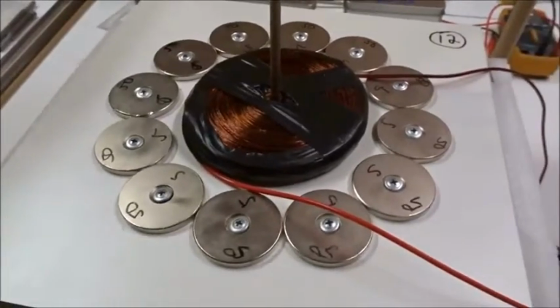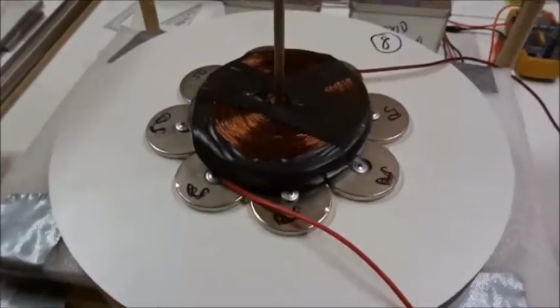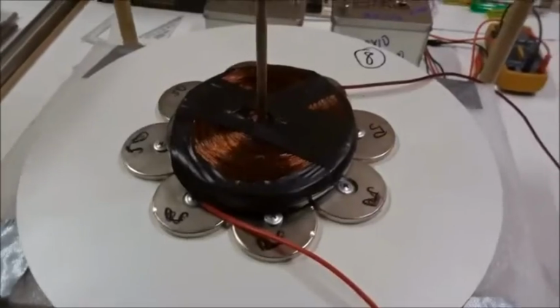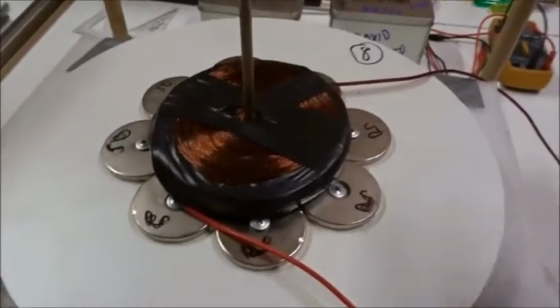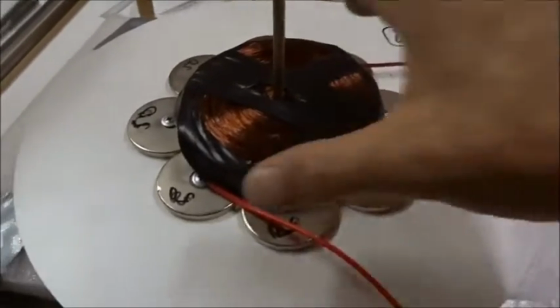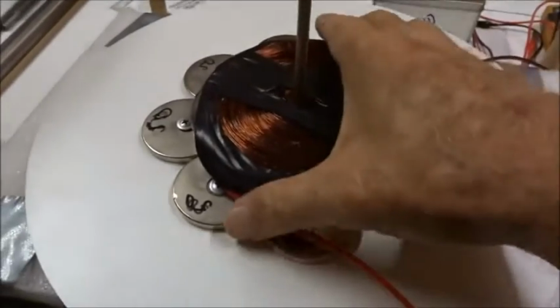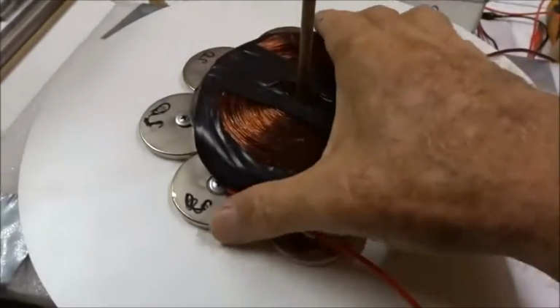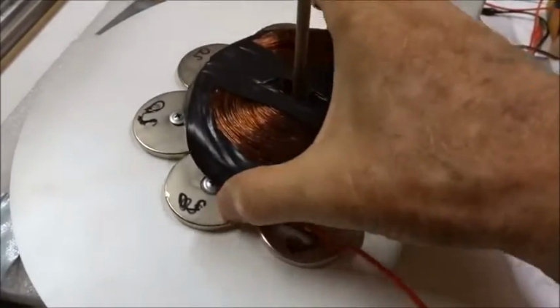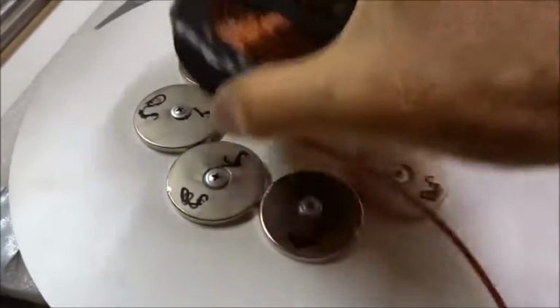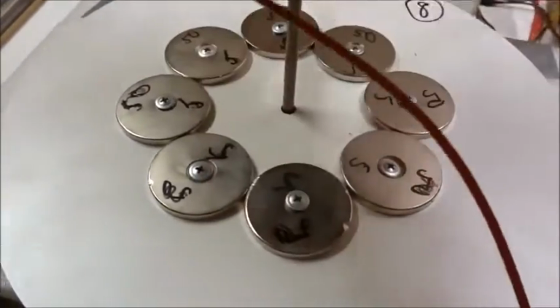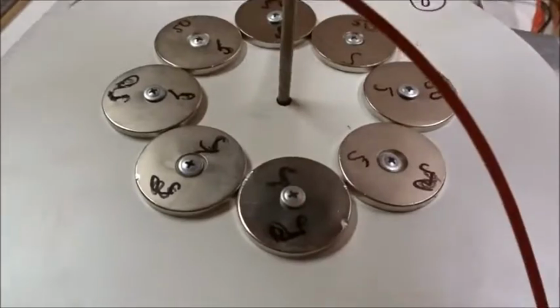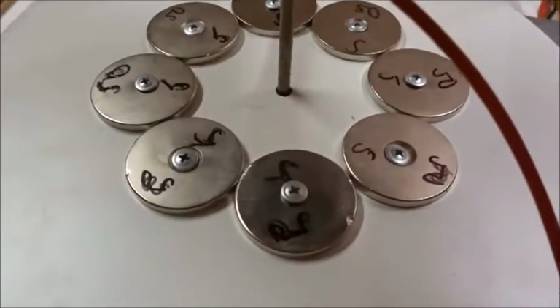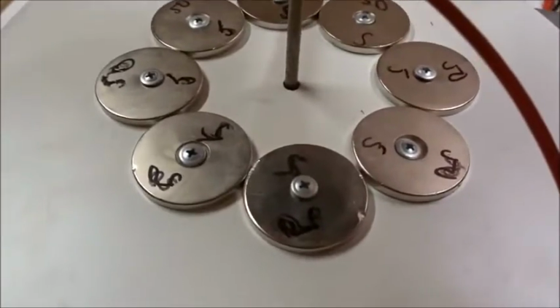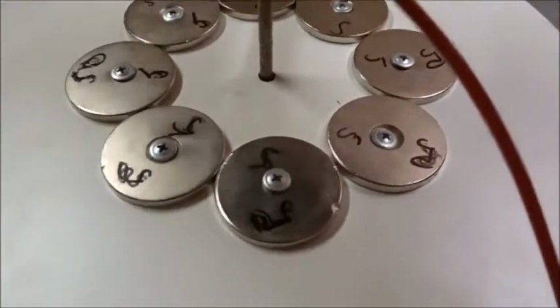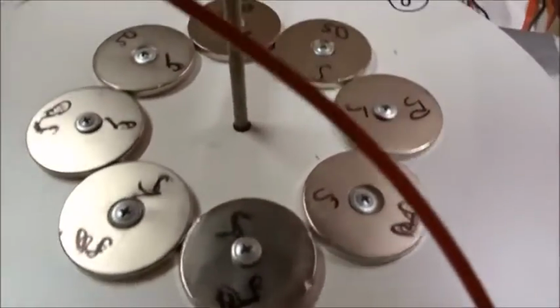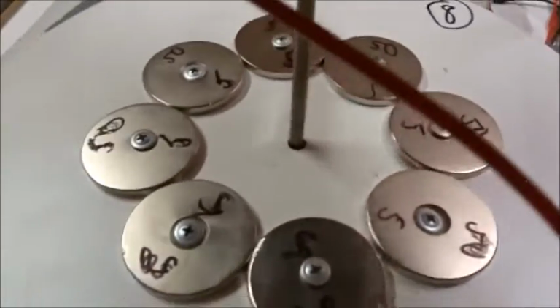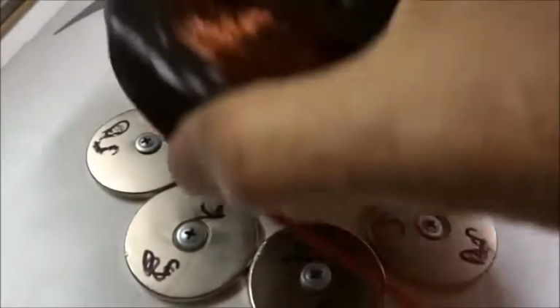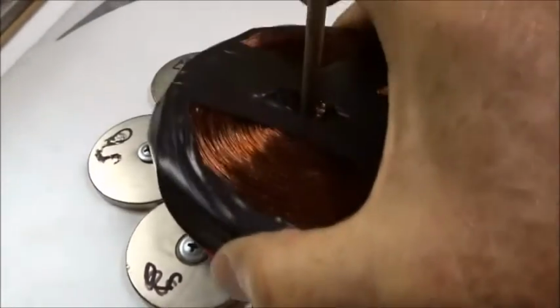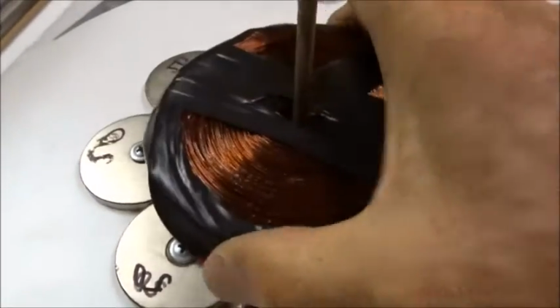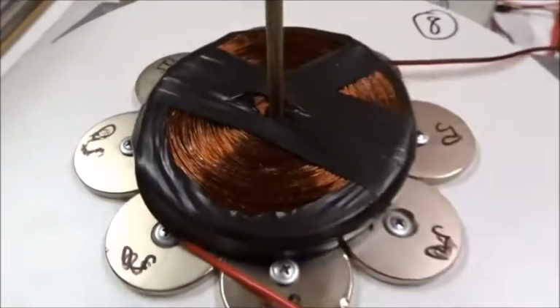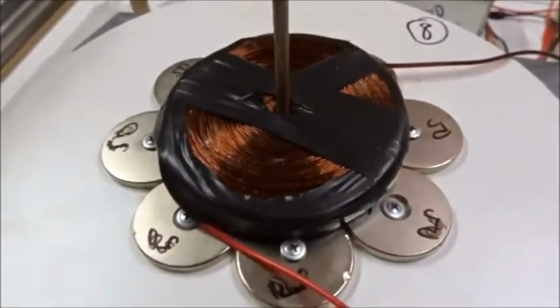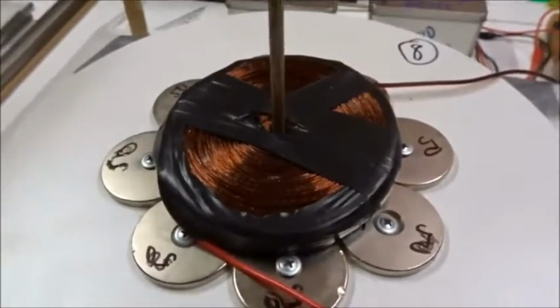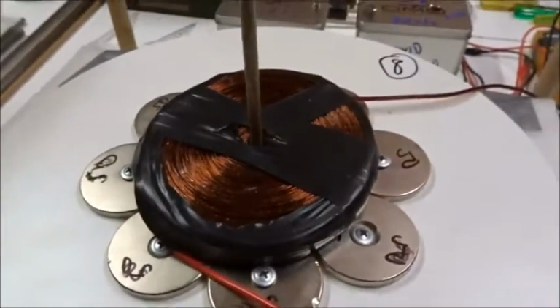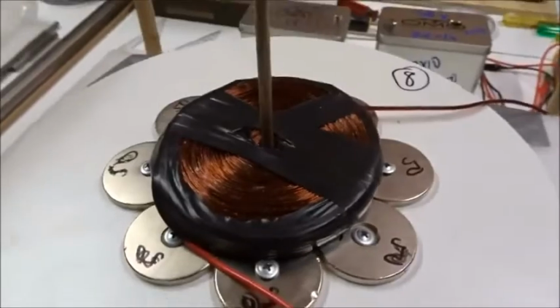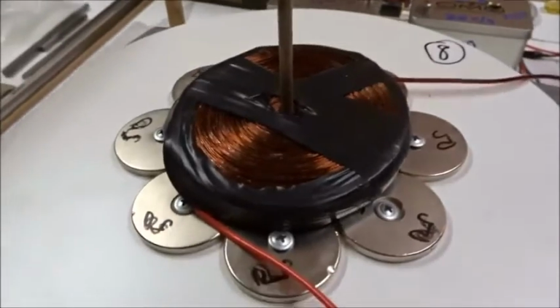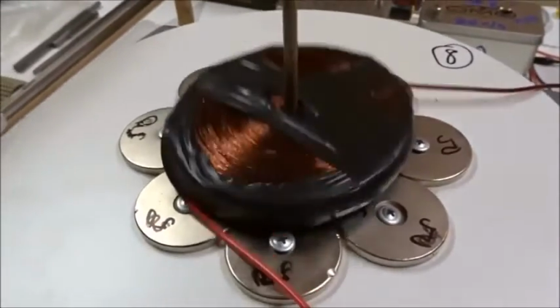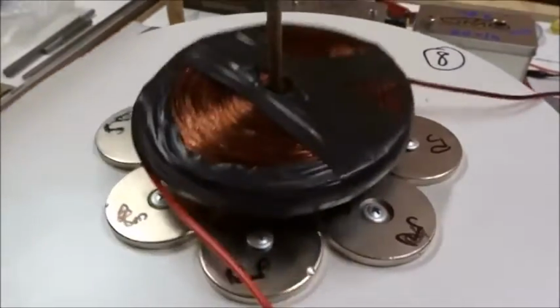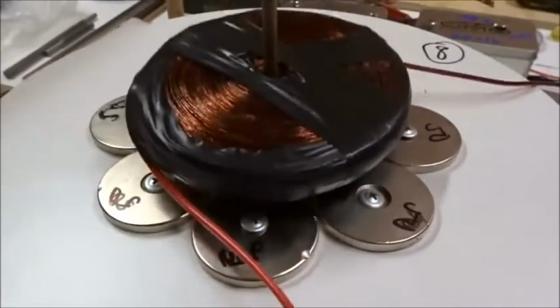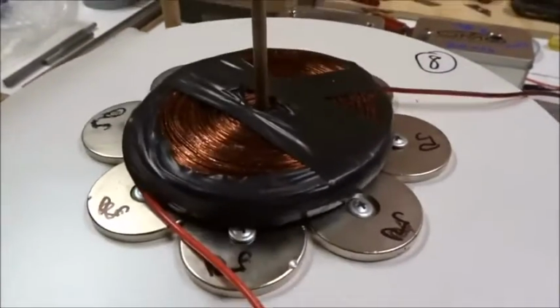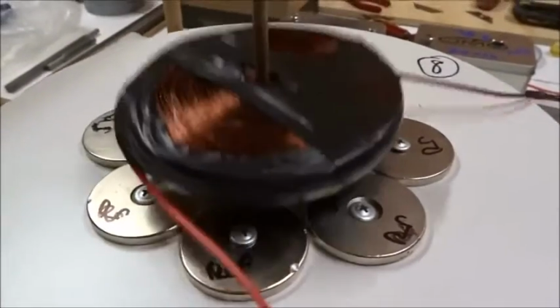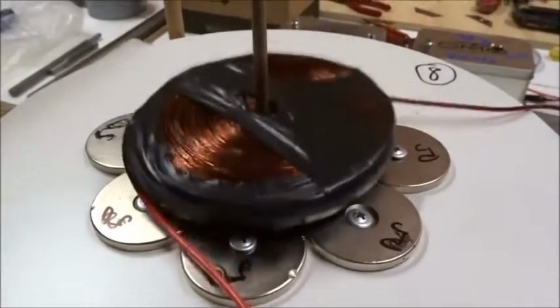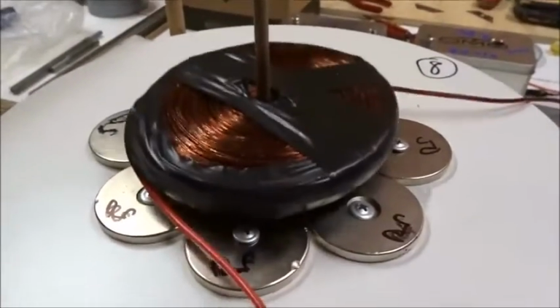Putting the 0.5mm kilogram heavy pancake coil over eight magnets all south-up for reverse field levitation, and putting 120 volts and 4 amps through it — it jumps up again, just like the 10-magnet case.